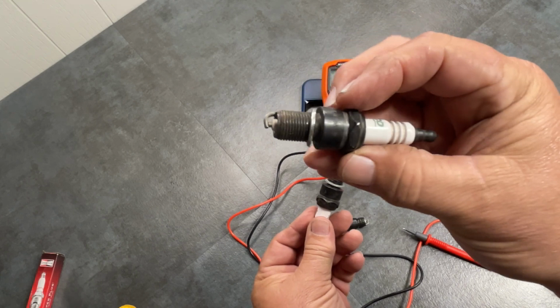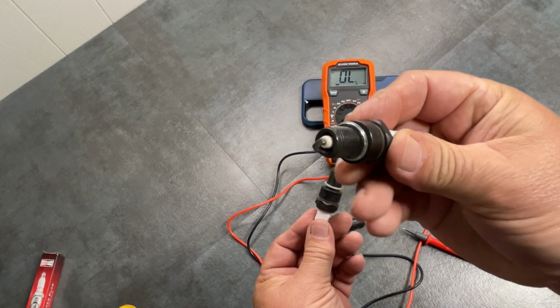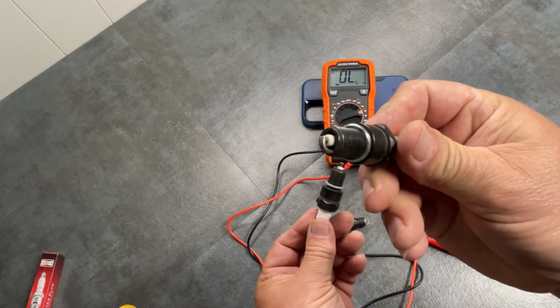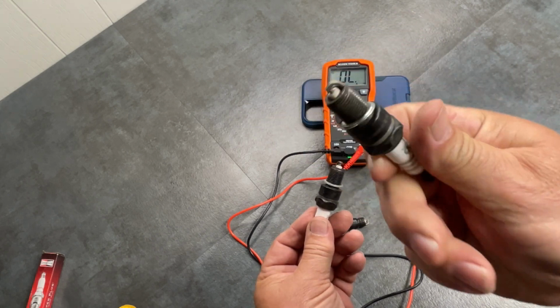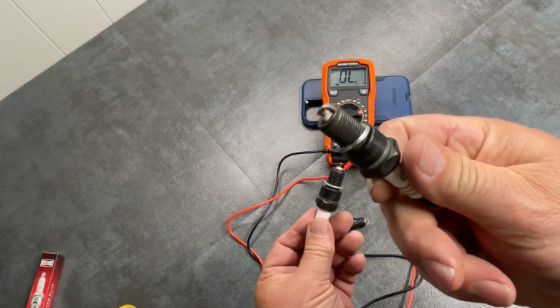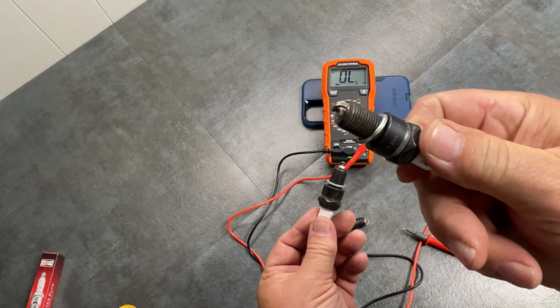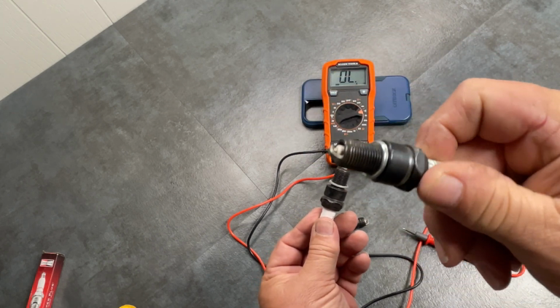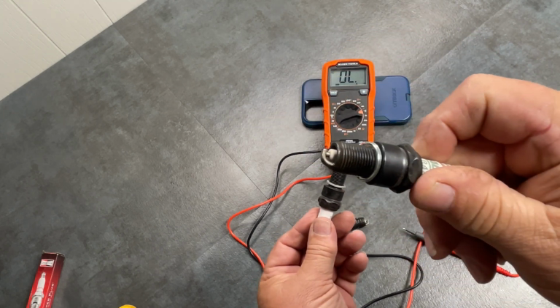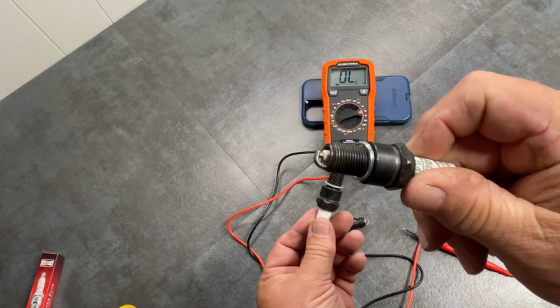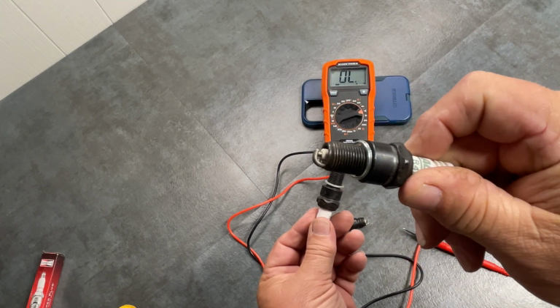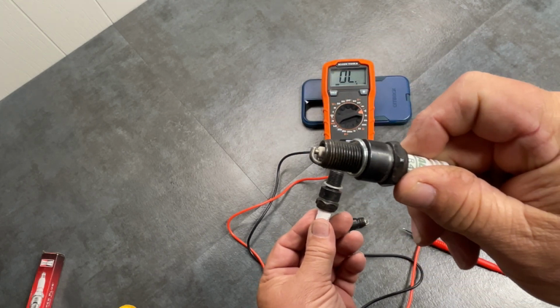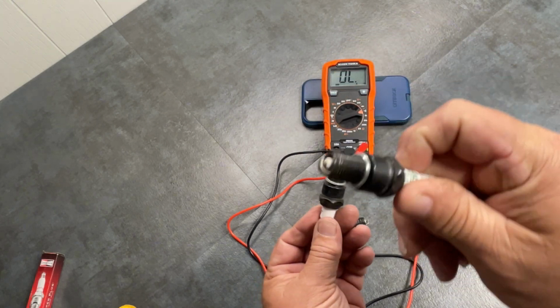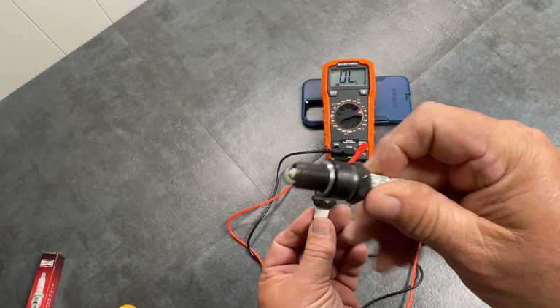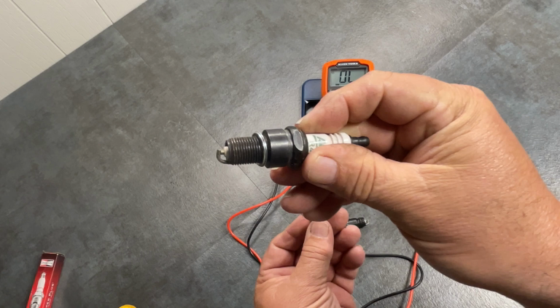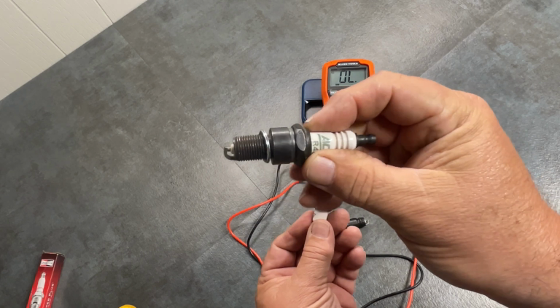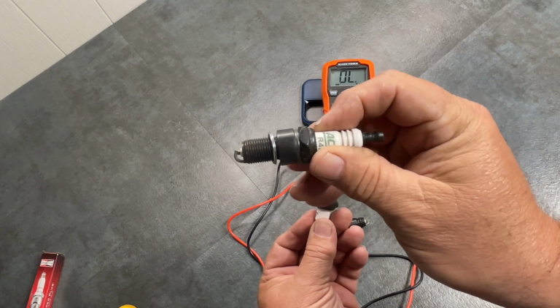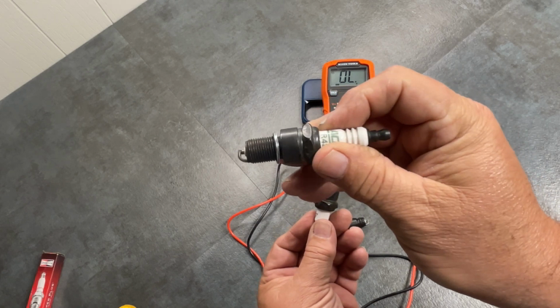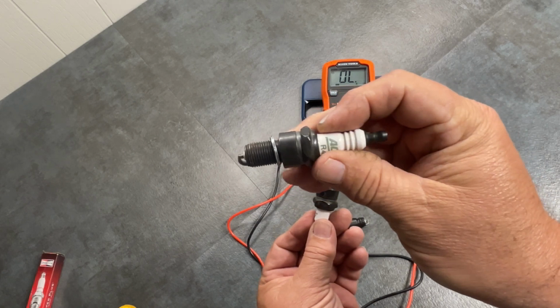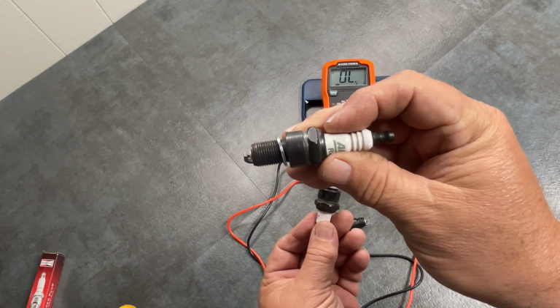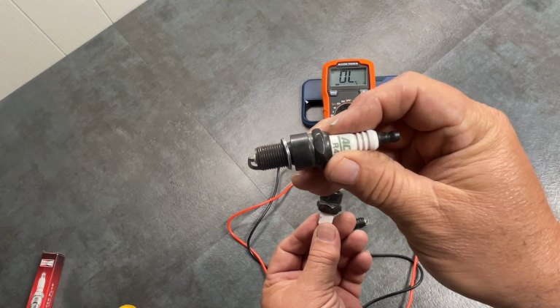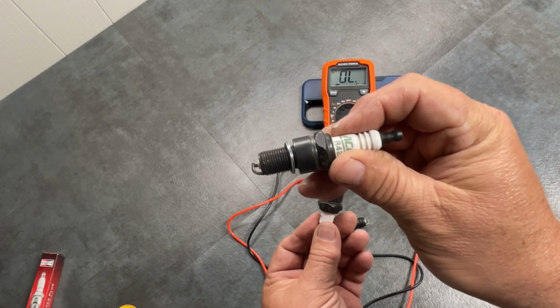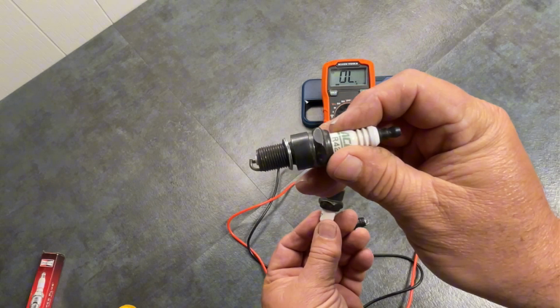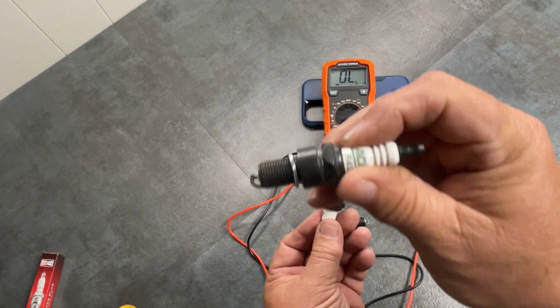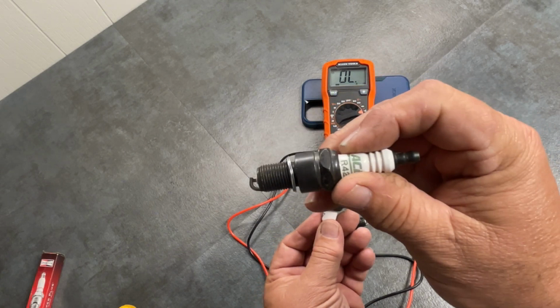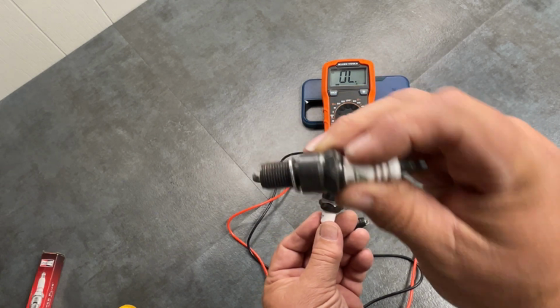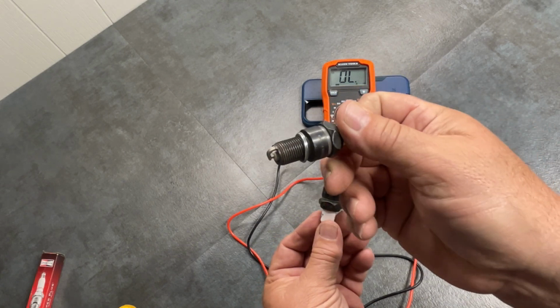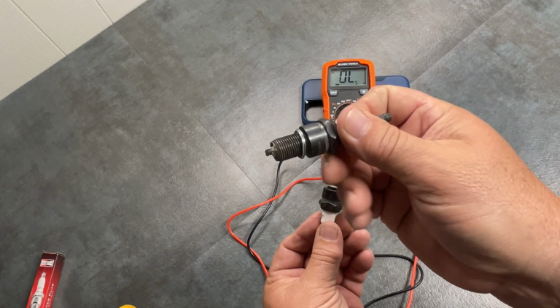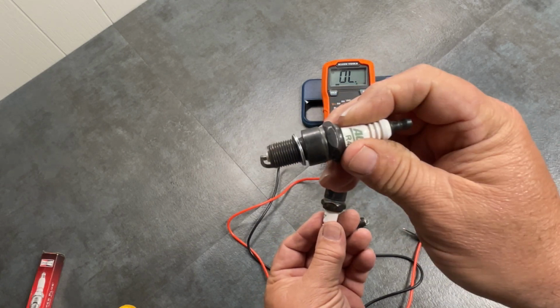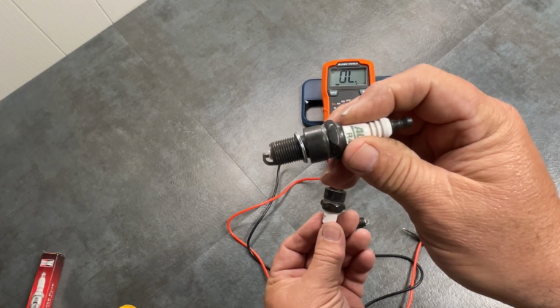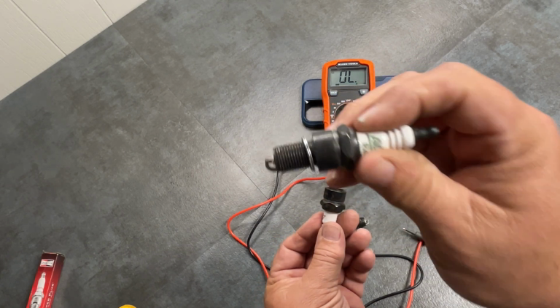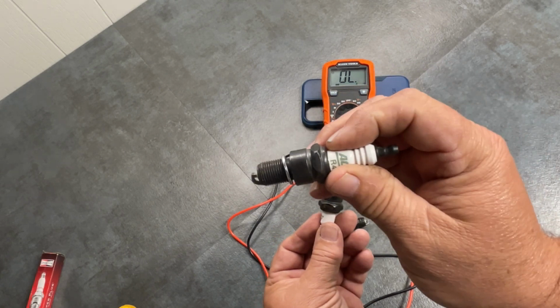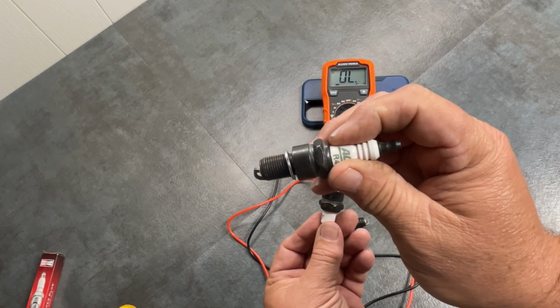I'm Dave with Absolute Car Guys. That's how to check your spark plugs. Do your own work, change the spark plugs in your car, and enjoy the ride. Do your own work!